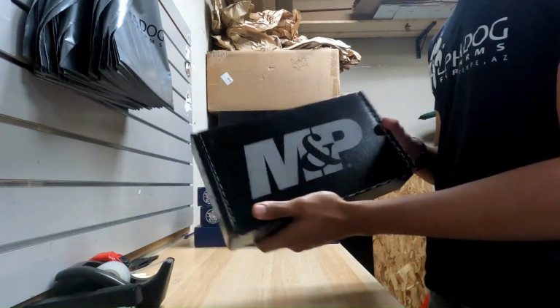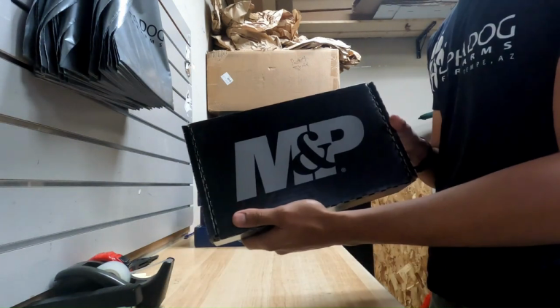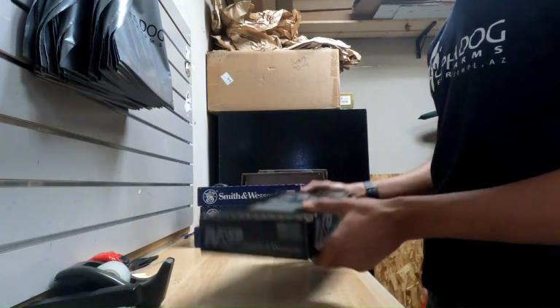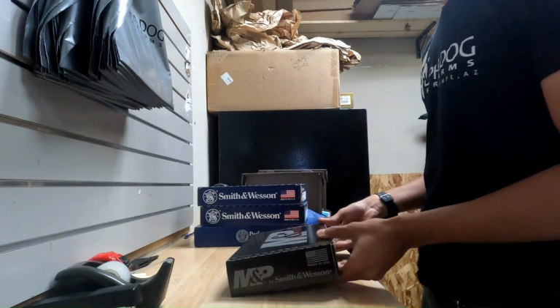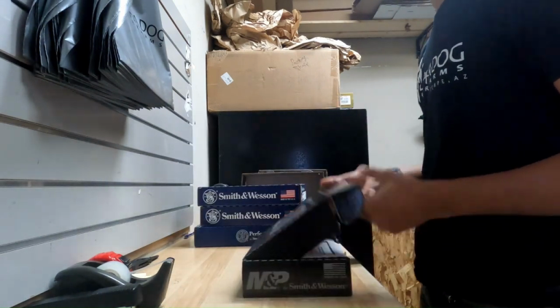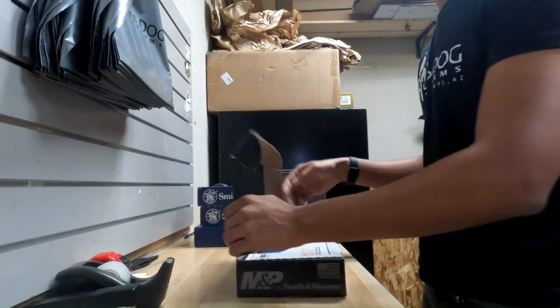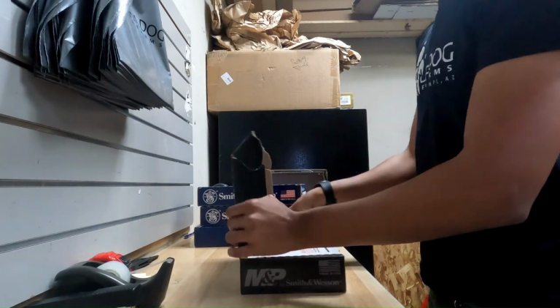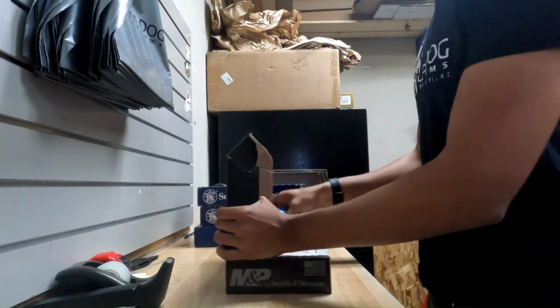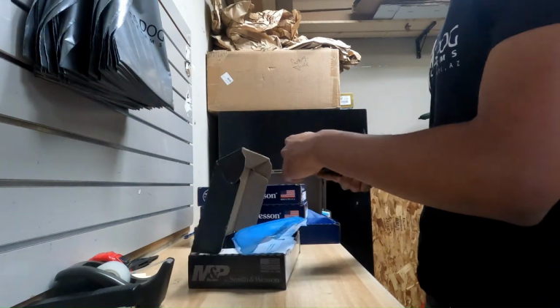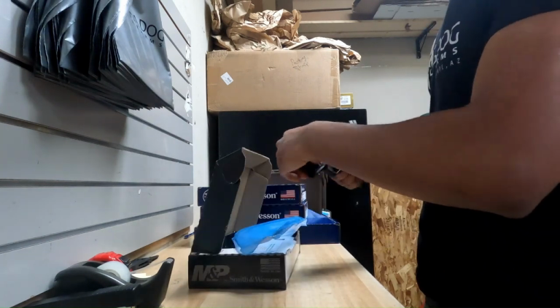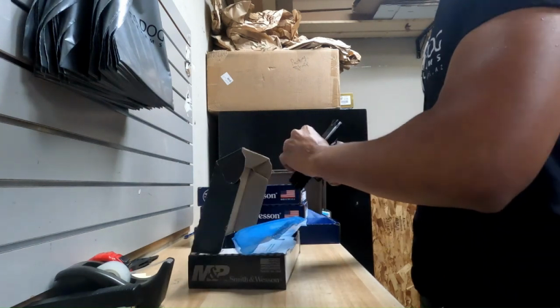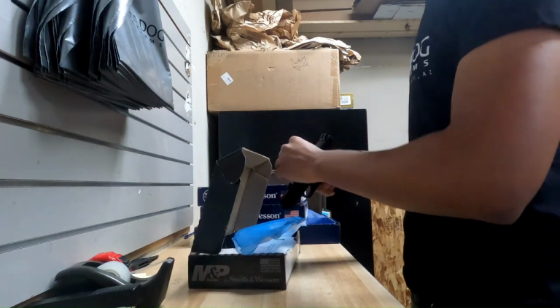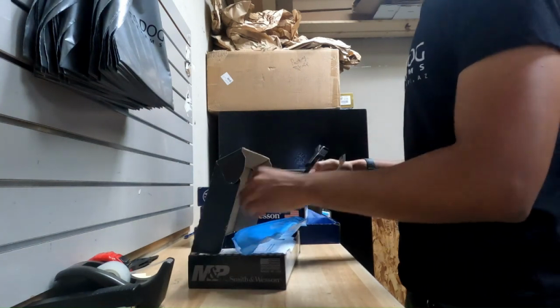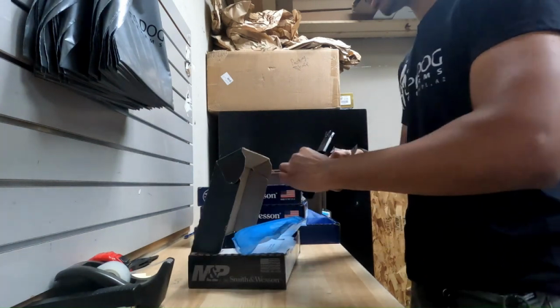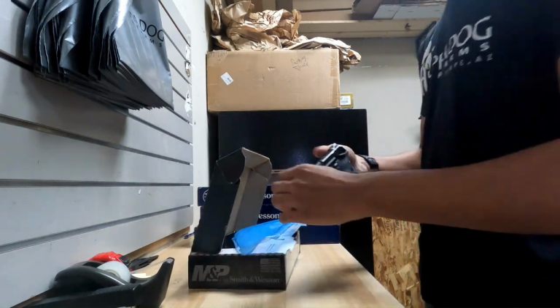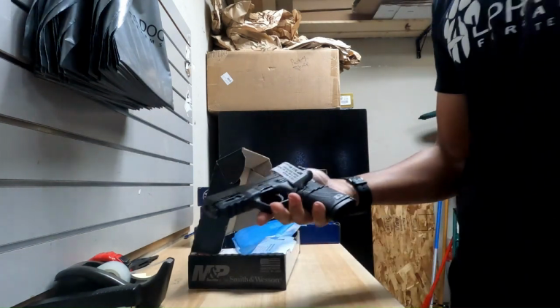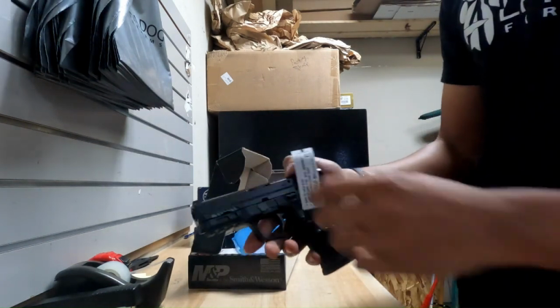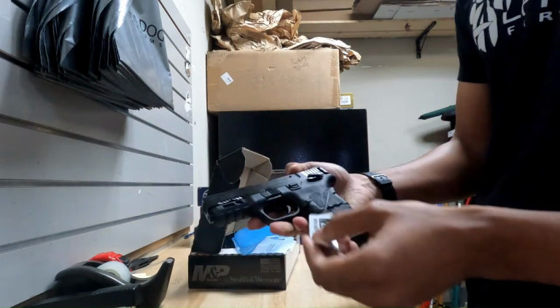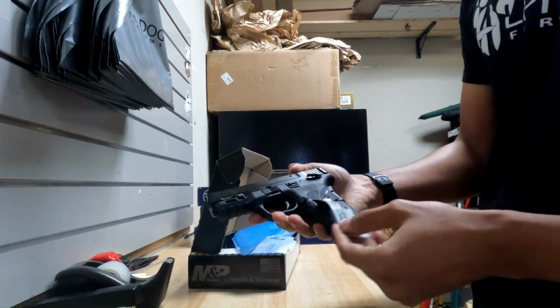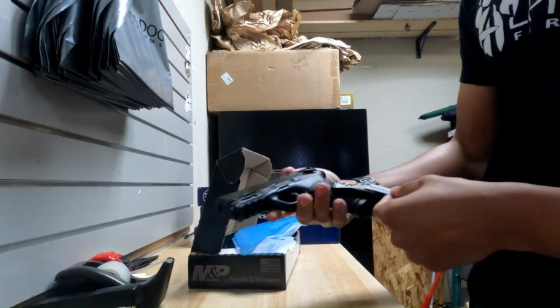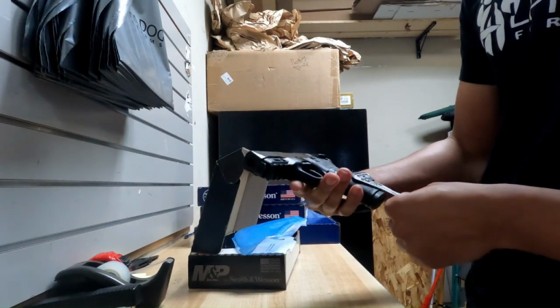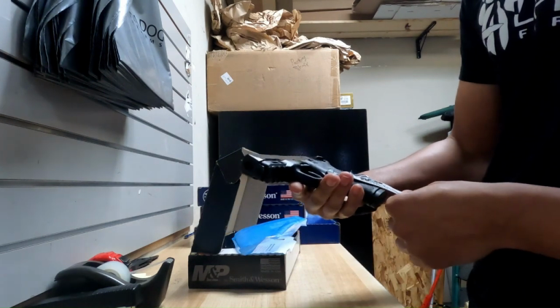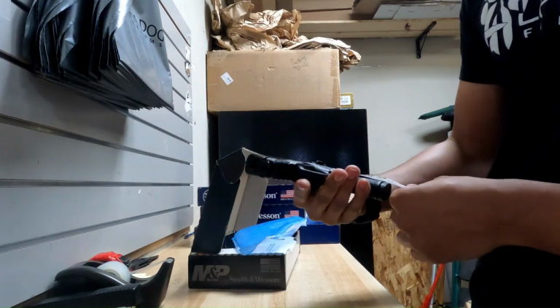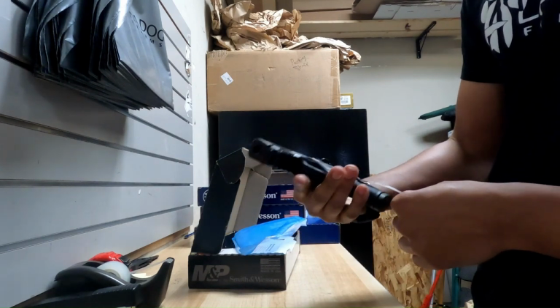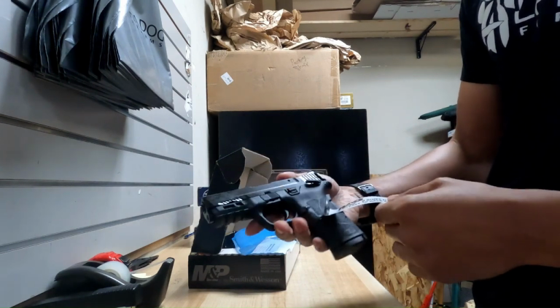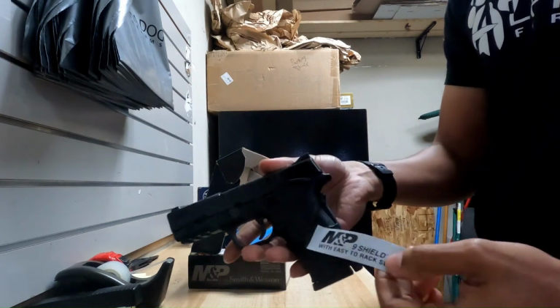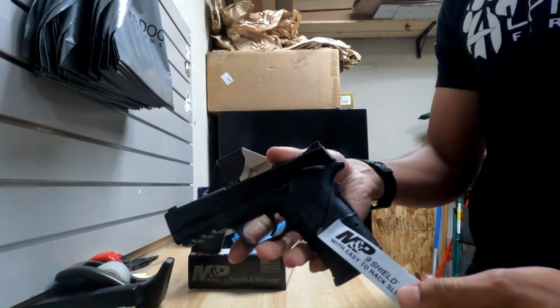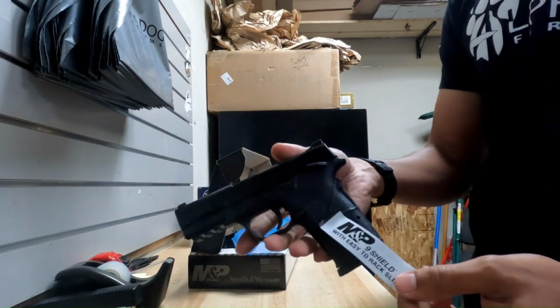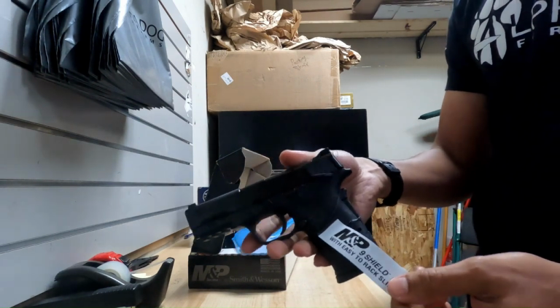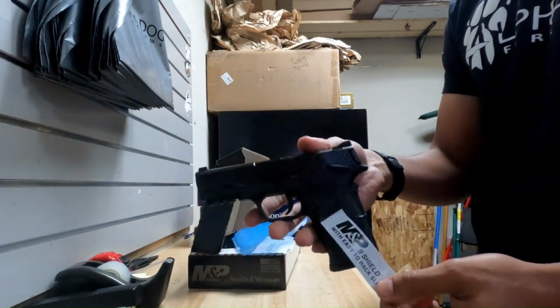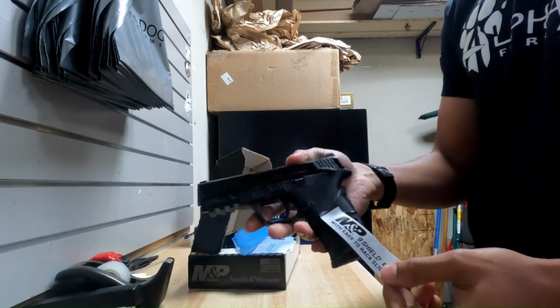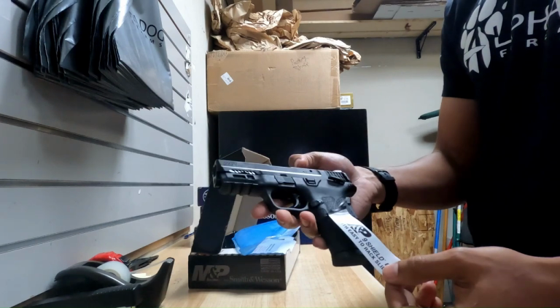Got another Smith & Wesson here — this is another Shield Easy, also chambered in 9mm. This one is just black, same as the FDE one, just in black.